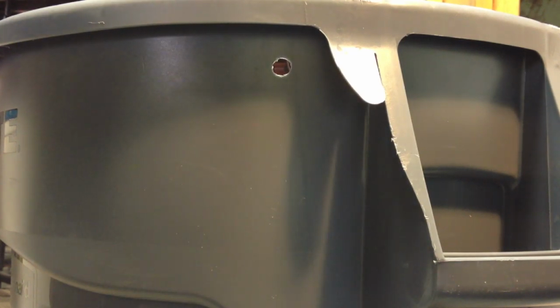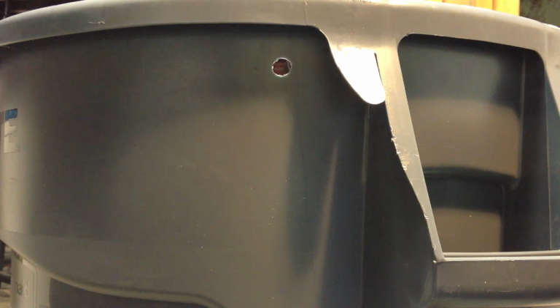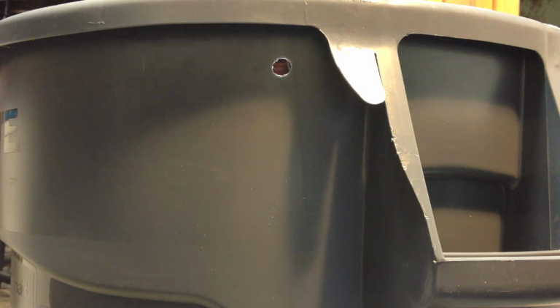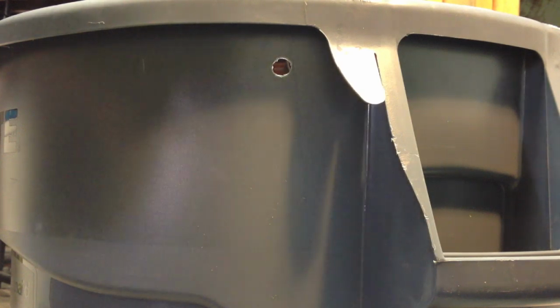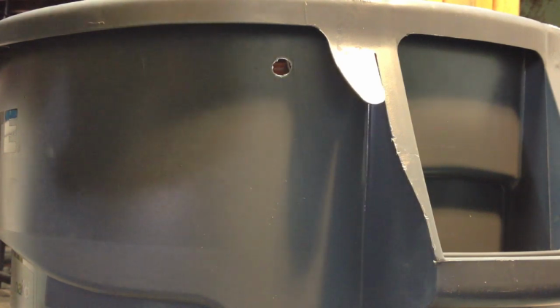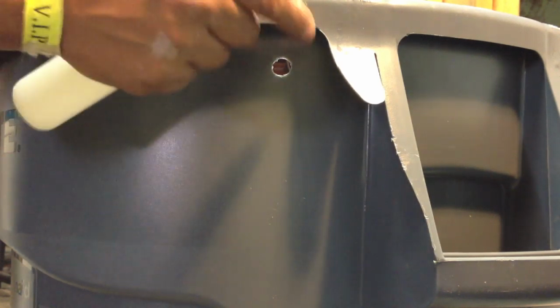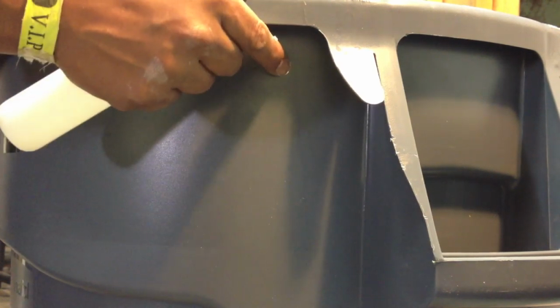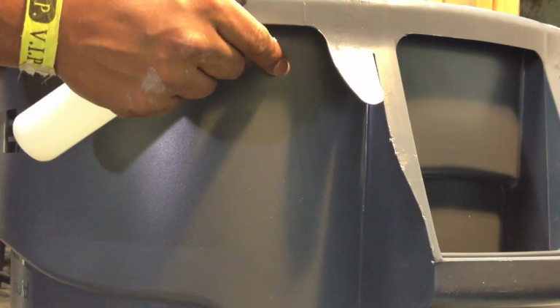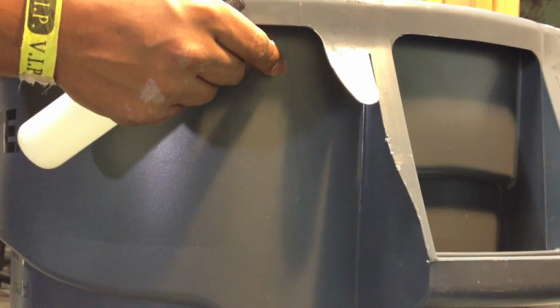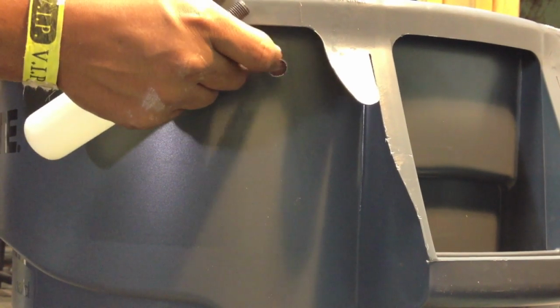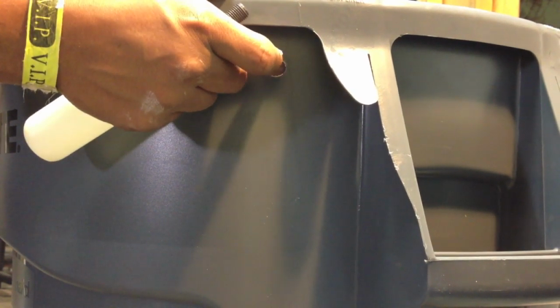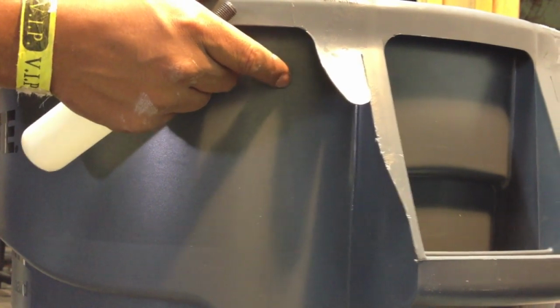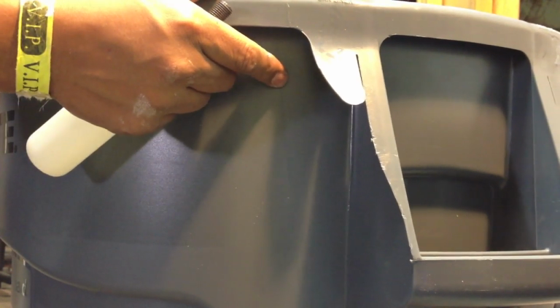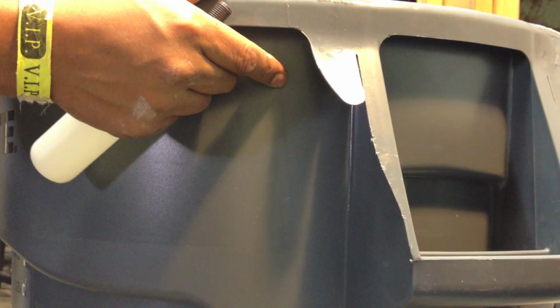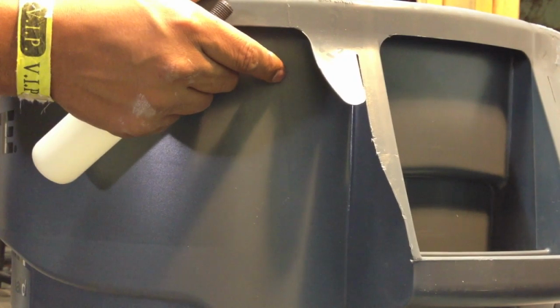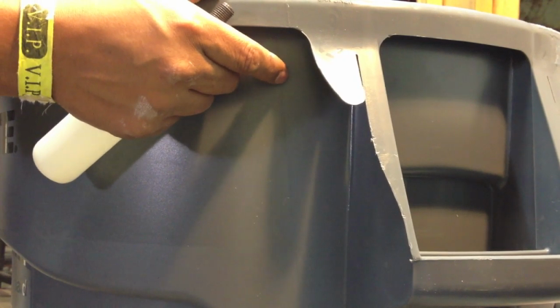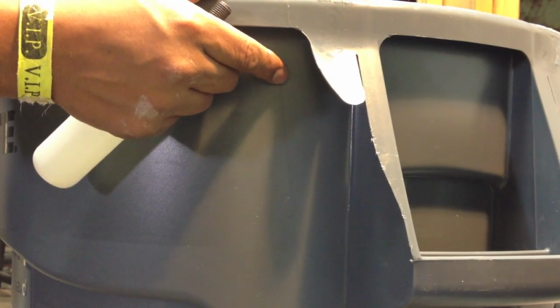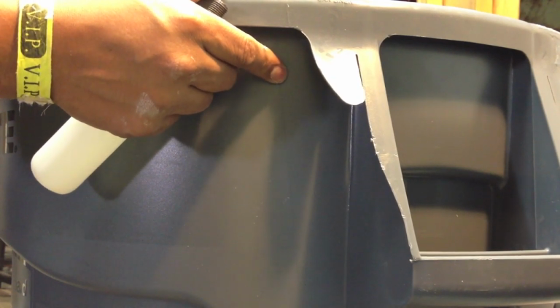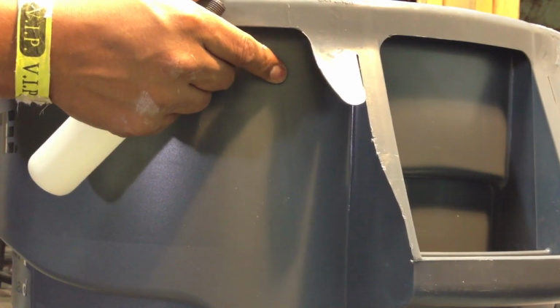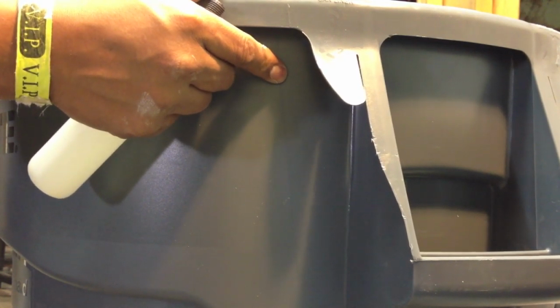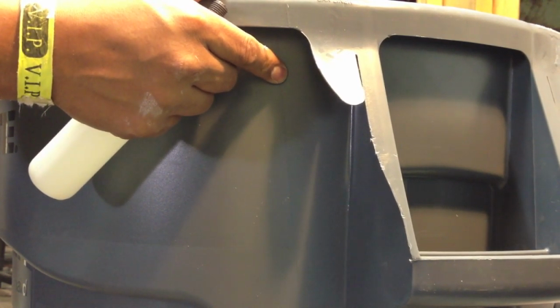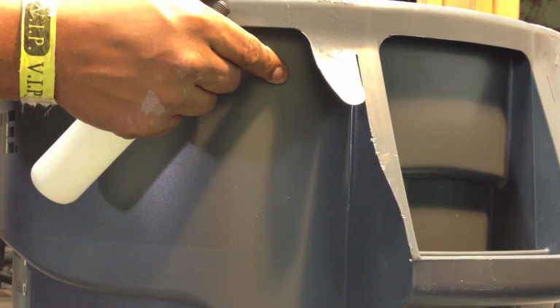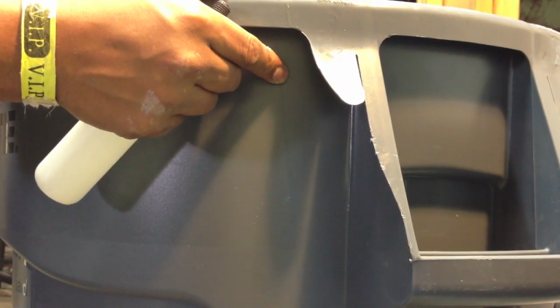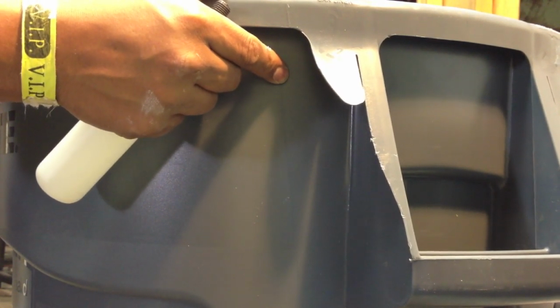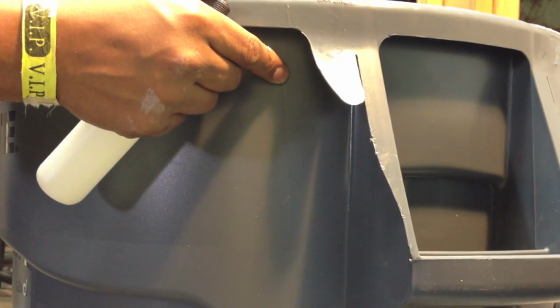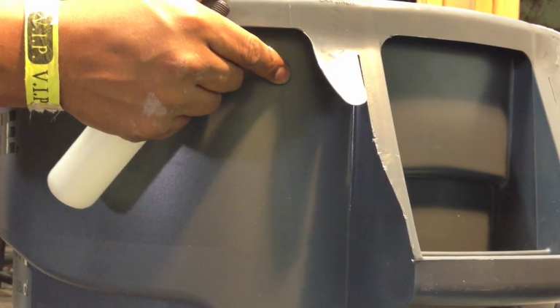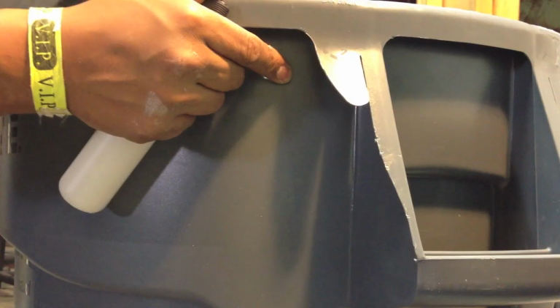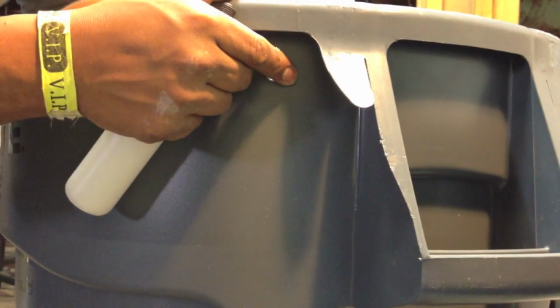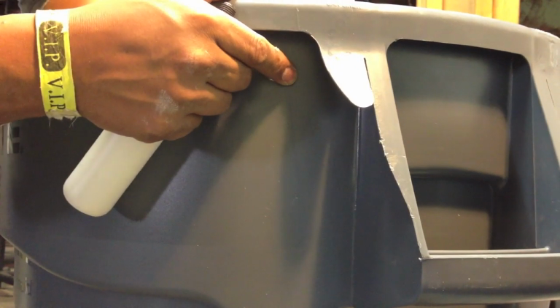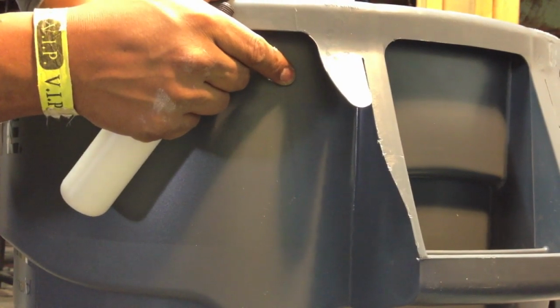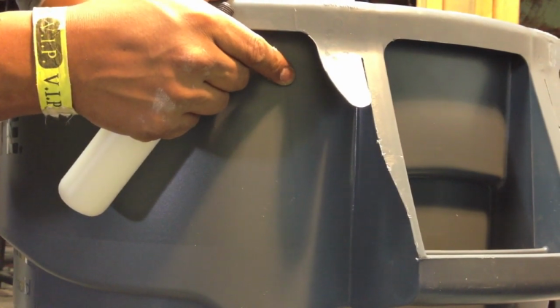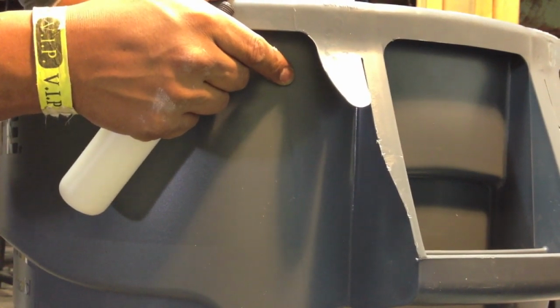I am going to clean the inside a little bit more. If you have a piece of sandpaper or something, you can always use it. In this case I am using my nails — good thing if you haven't cut them in a while.